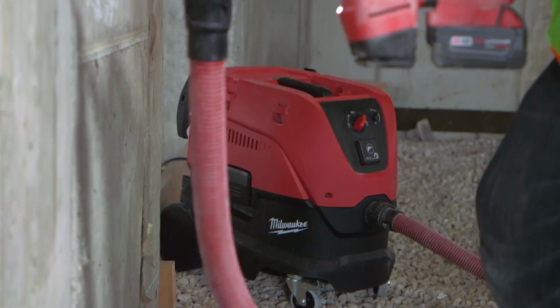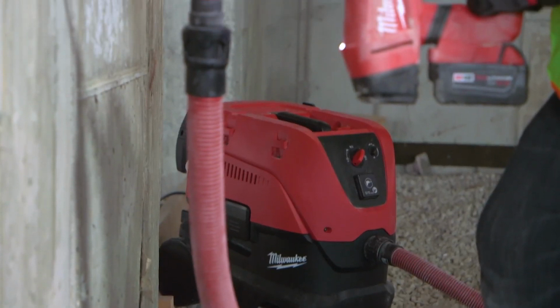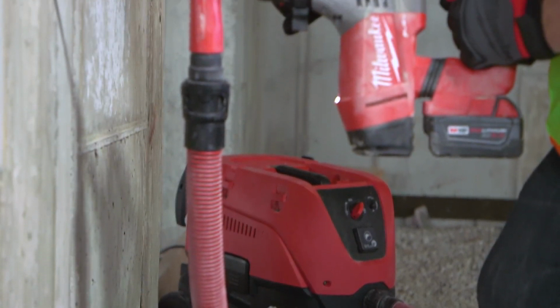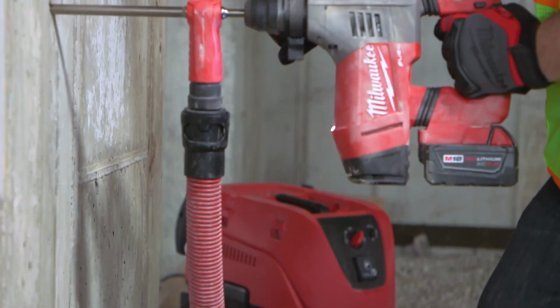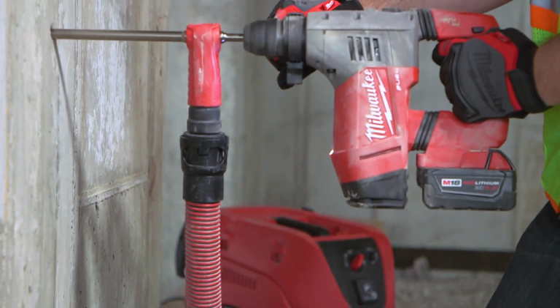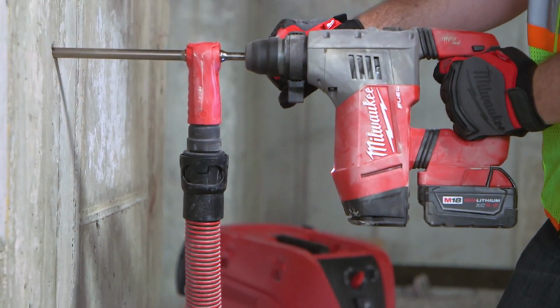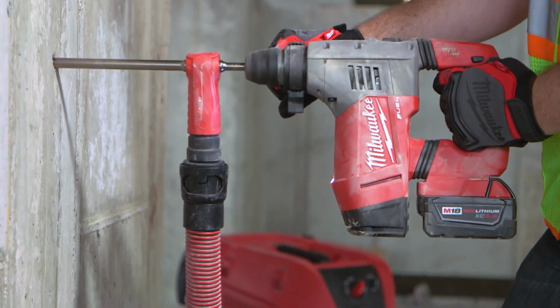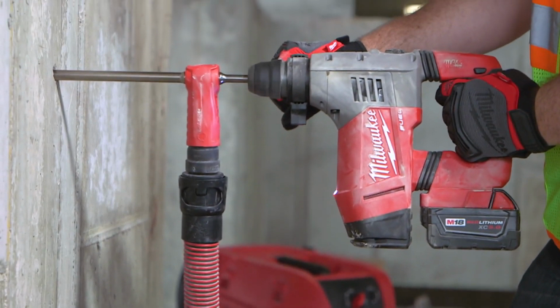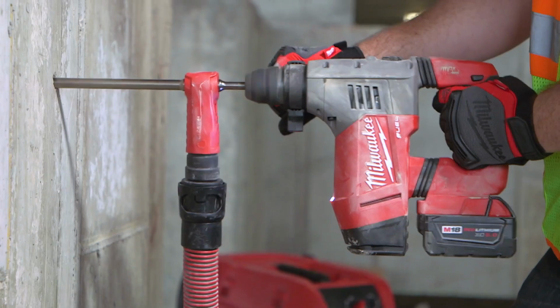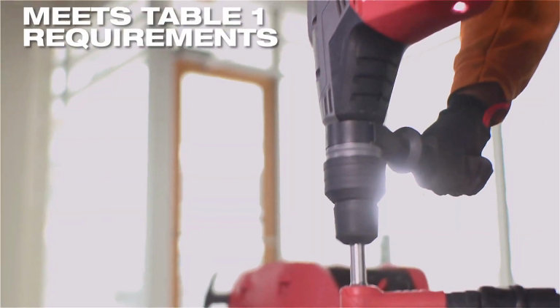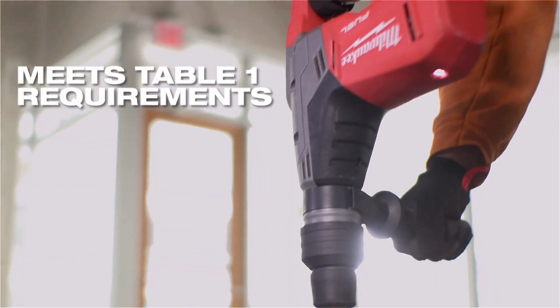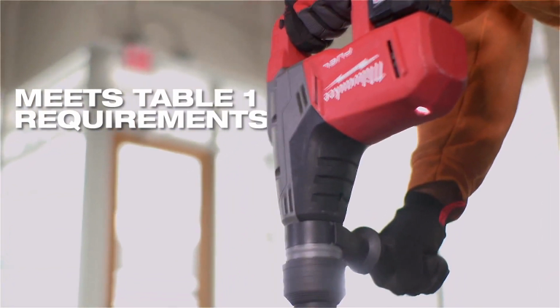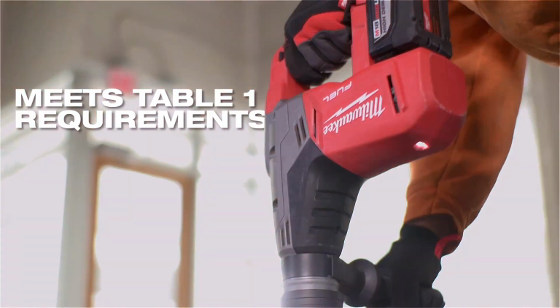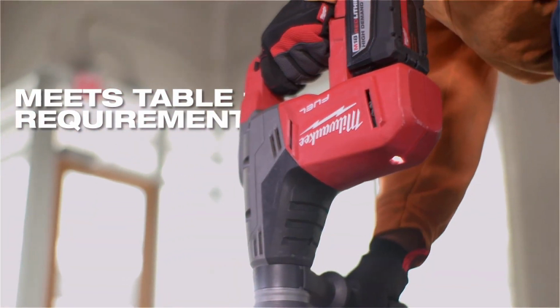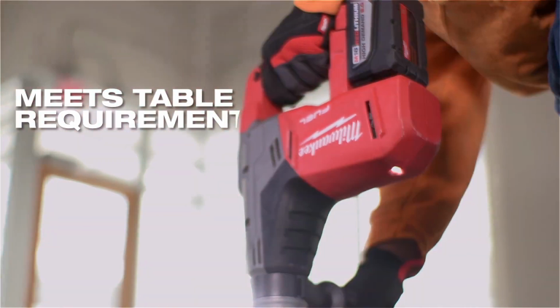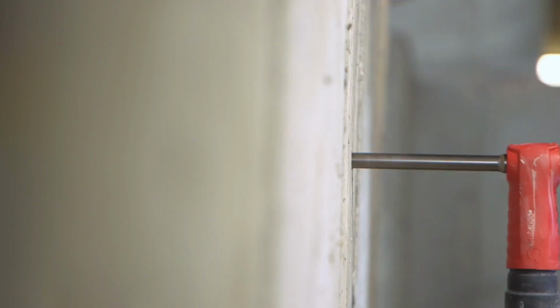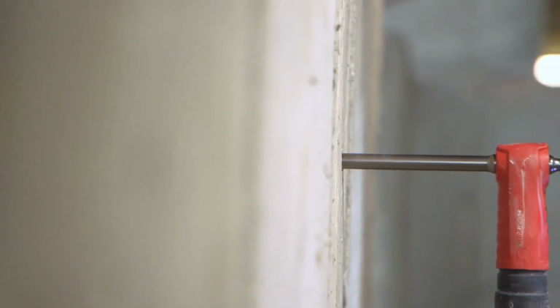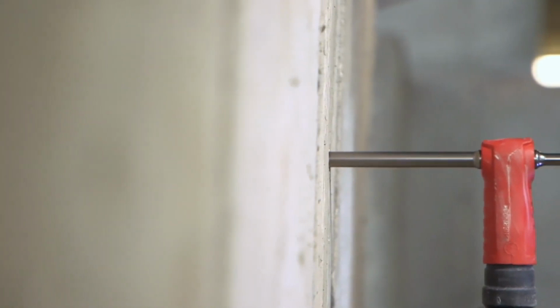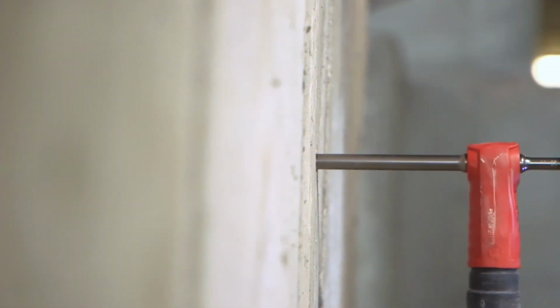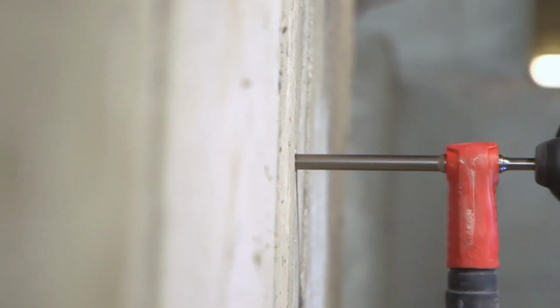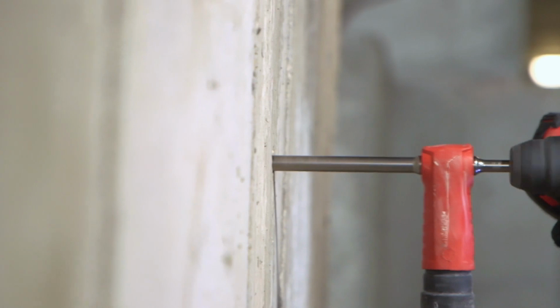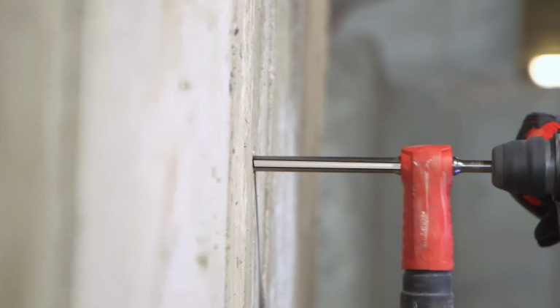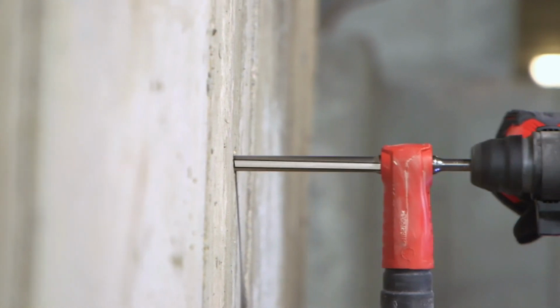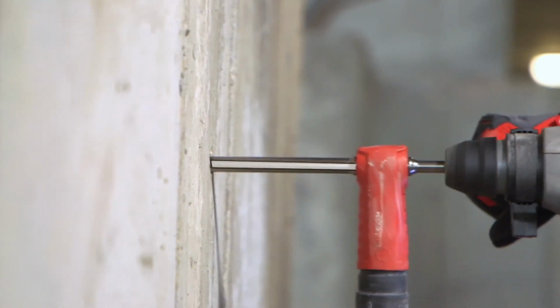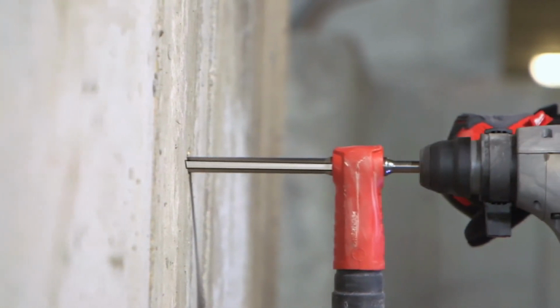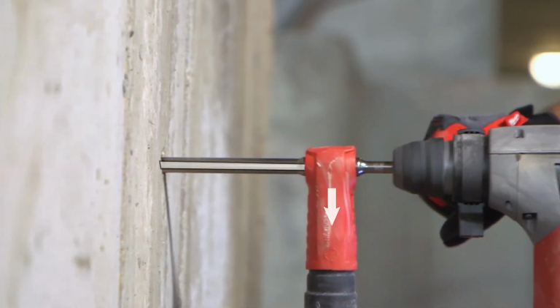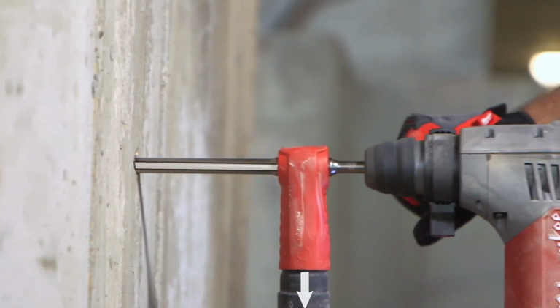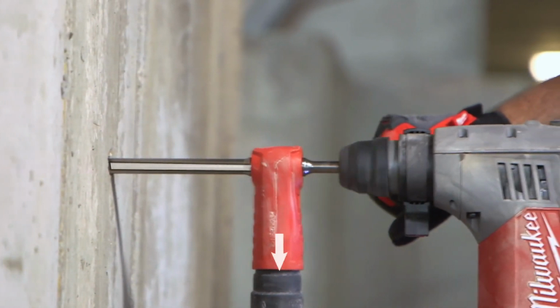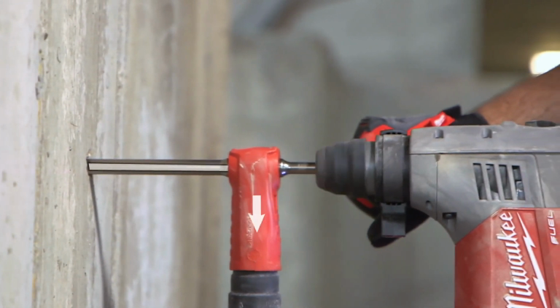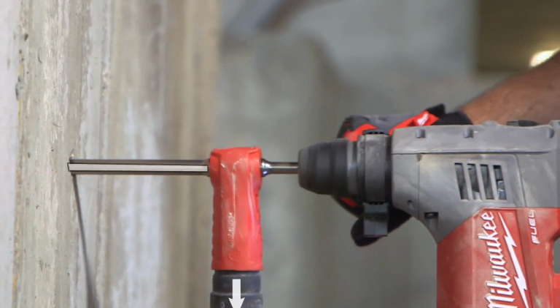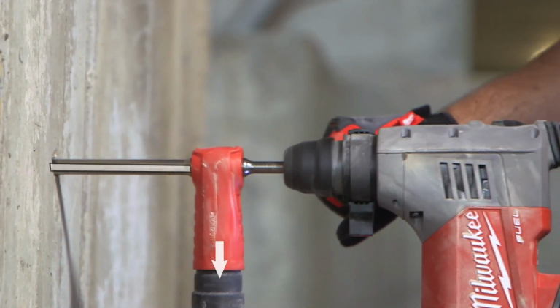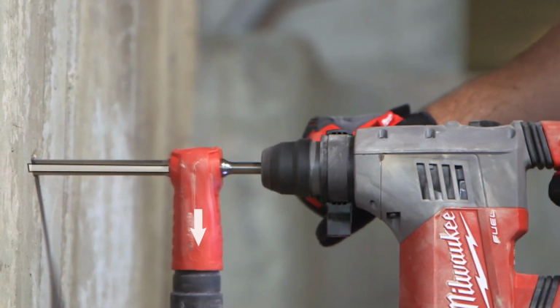Milwaukee Vacuum Drill Bits reduce airborne silica dust to provide a Table 1-compliant solution with the combination of dust extraction holes at the bit tip and a hollow shaft design that removes dust through the bit while drilling to provide clean holes.